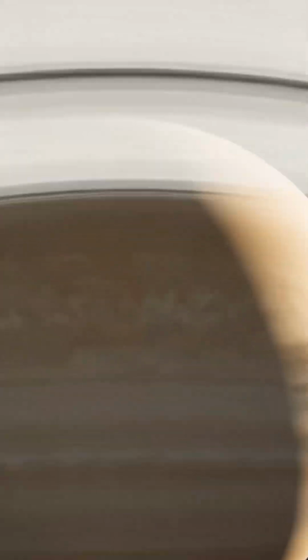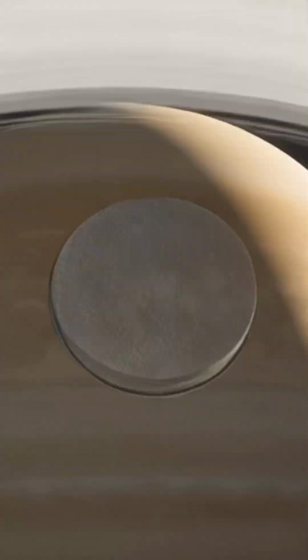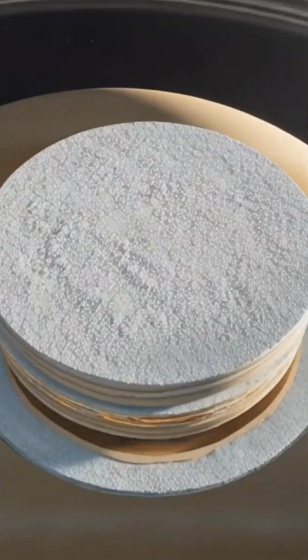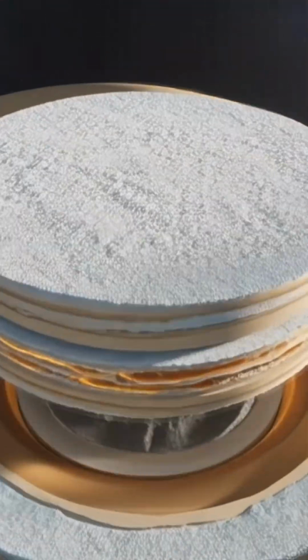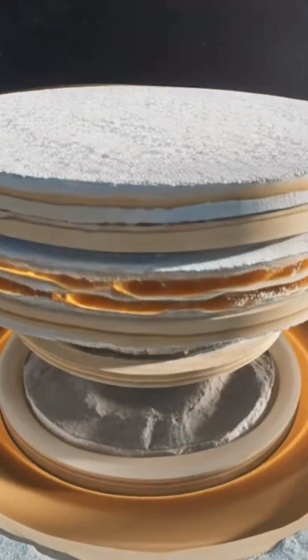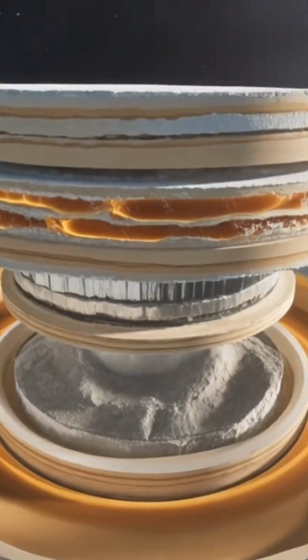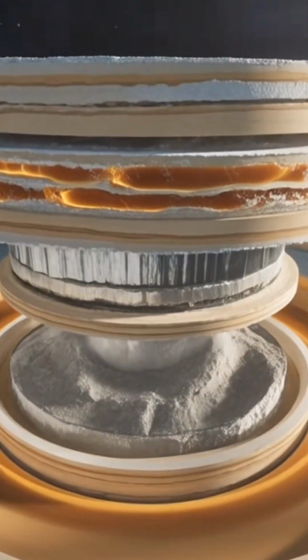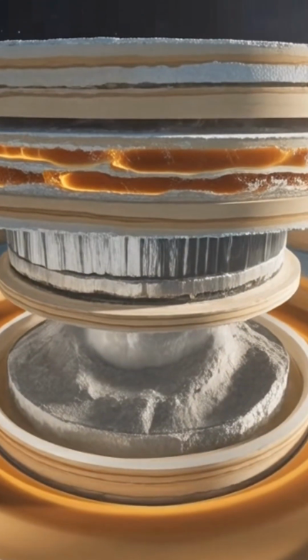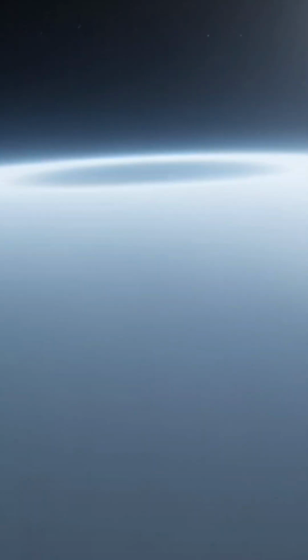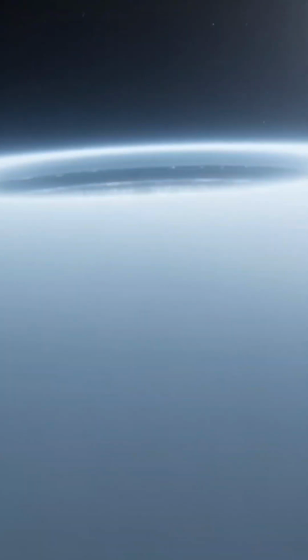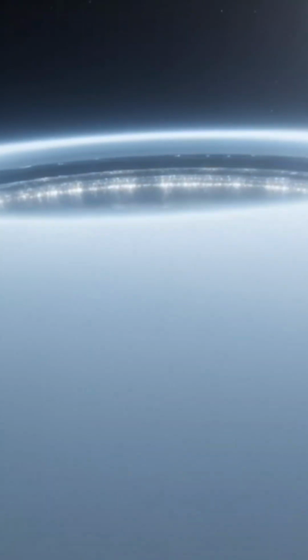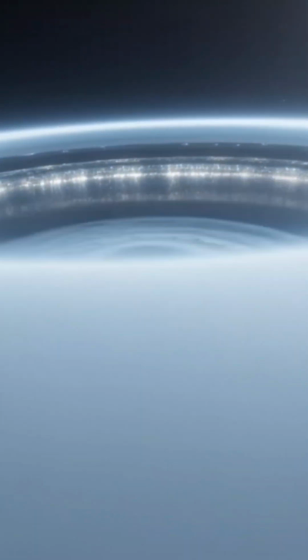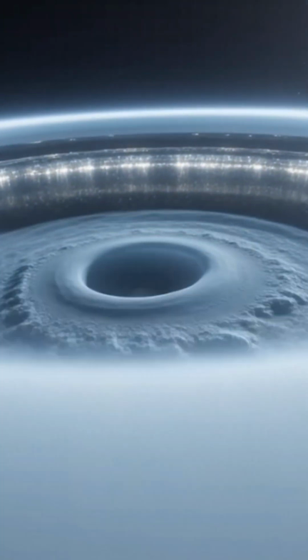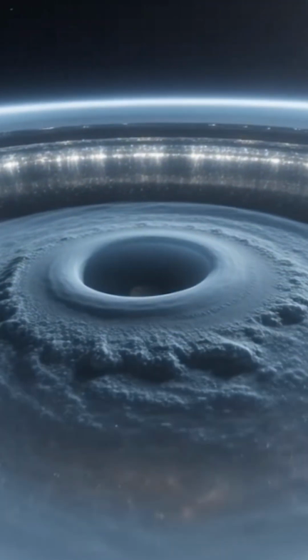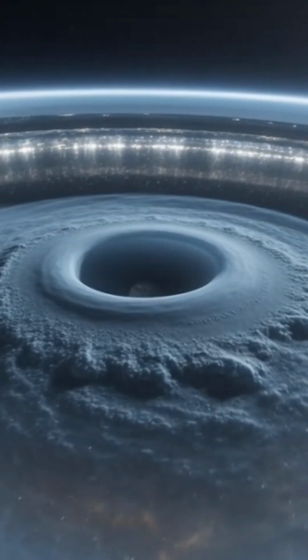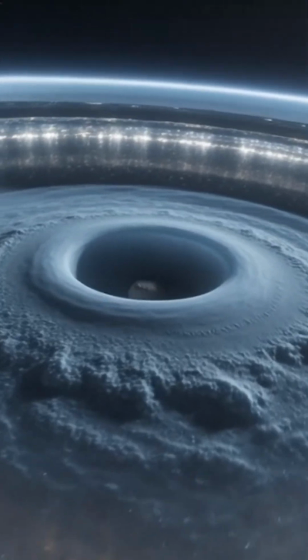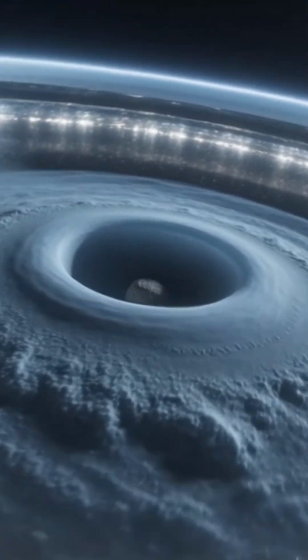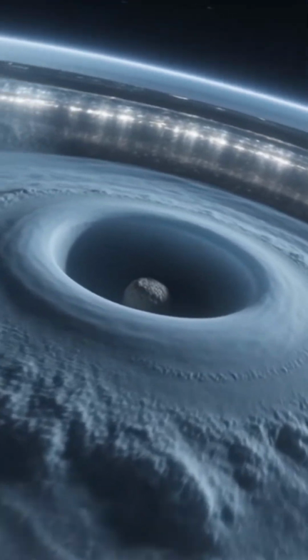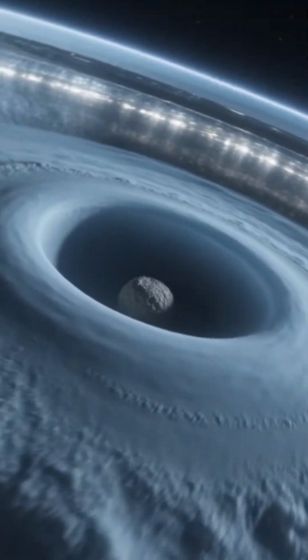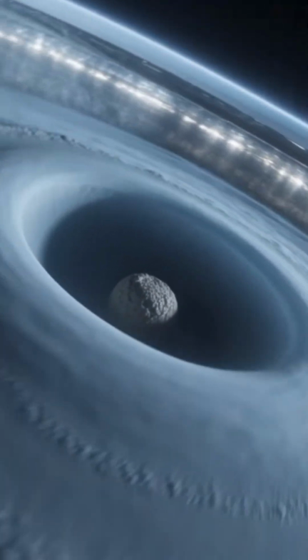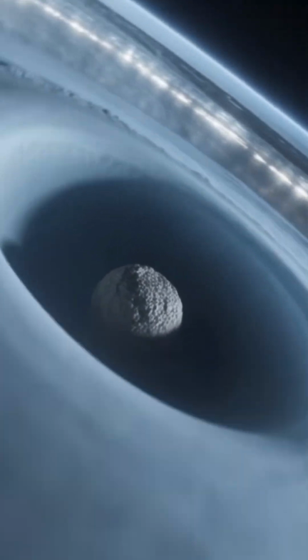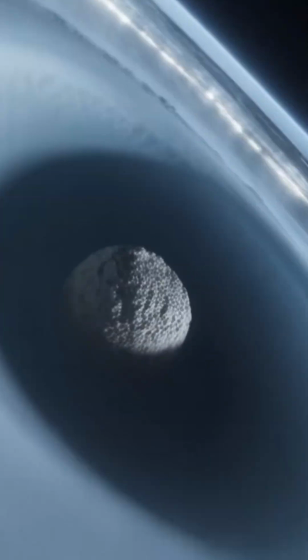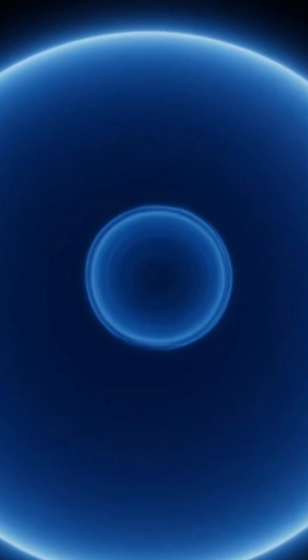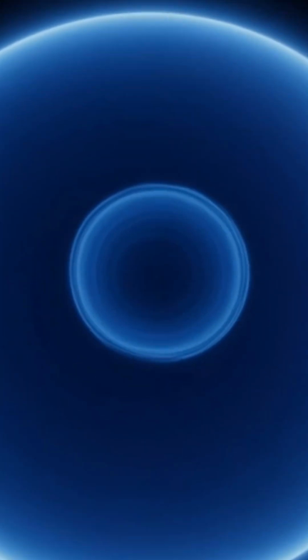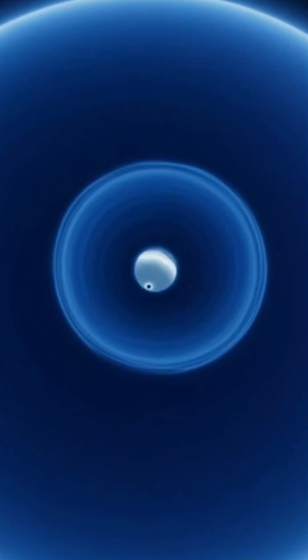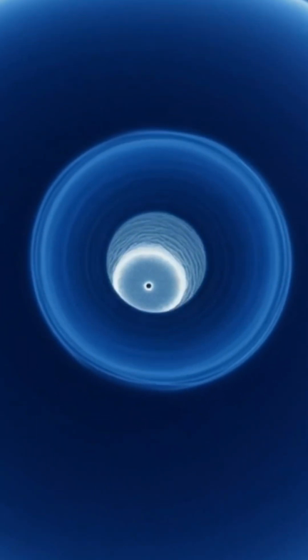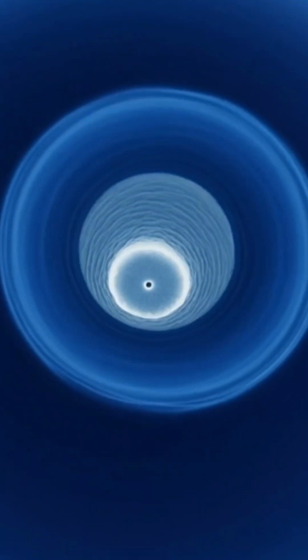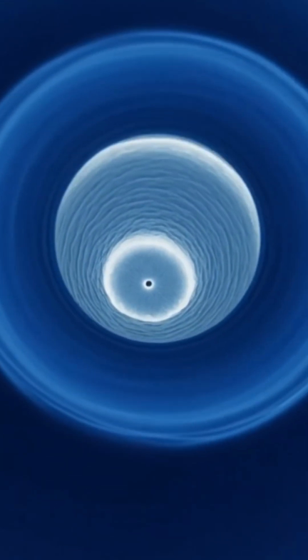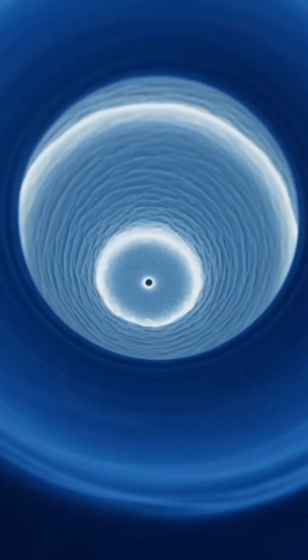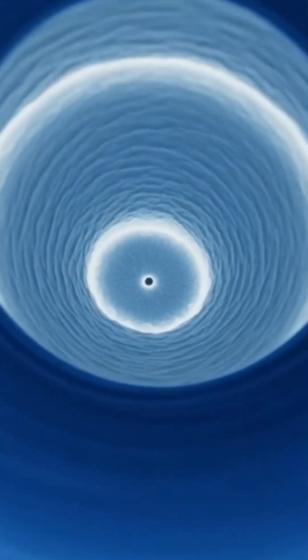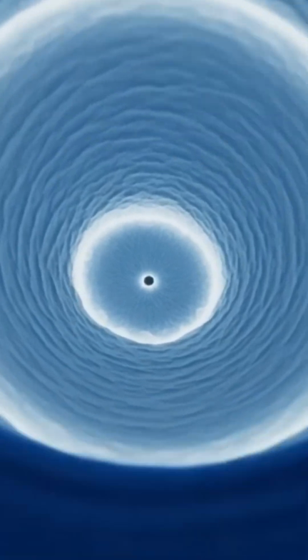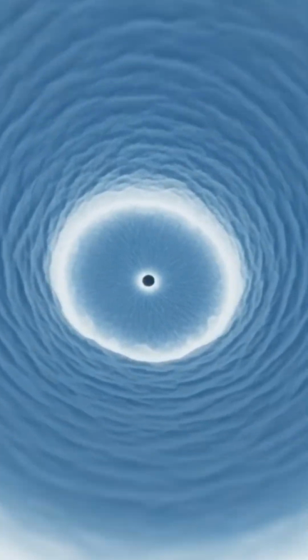Then come the ice giants. Uranus hides a tilted, icy interior — a world knocked sideways long ago. And Neptune, the darkest blue of them all, with a super-dense core buried under crushing pressure and storms faster than sound.